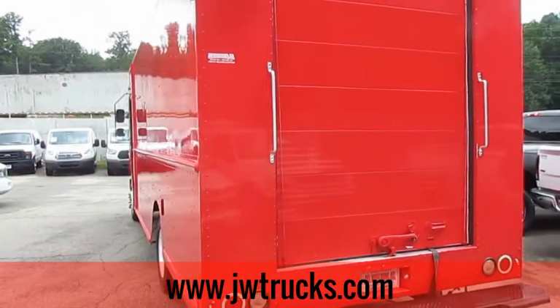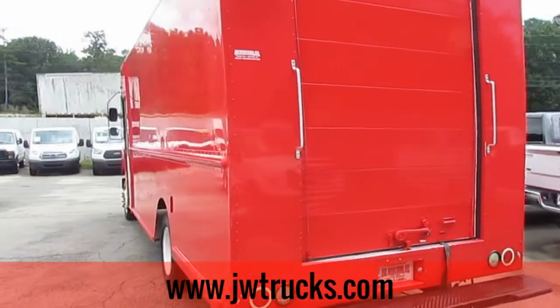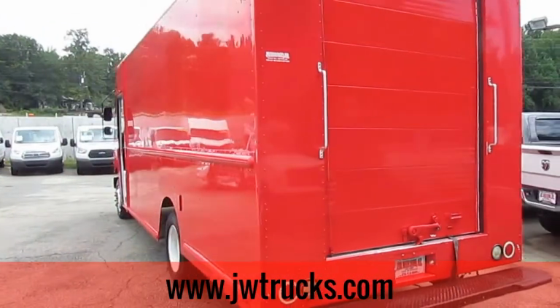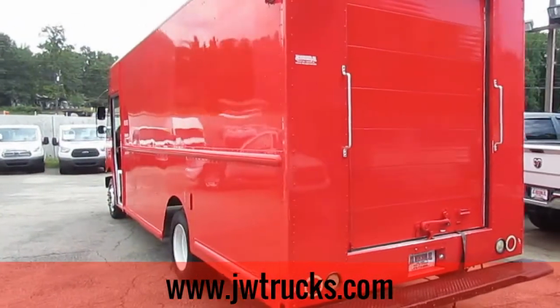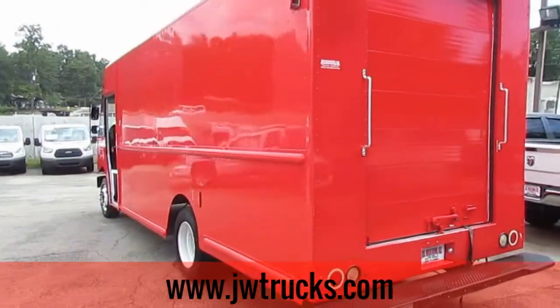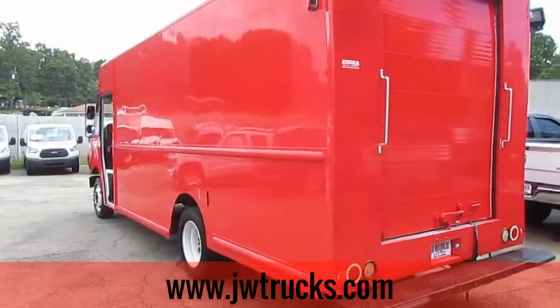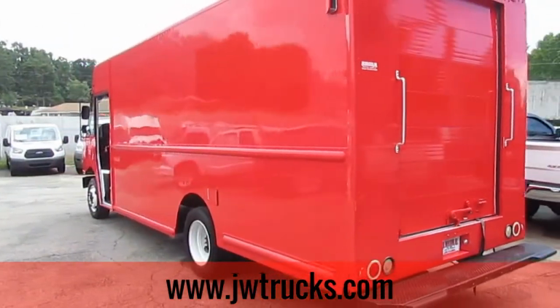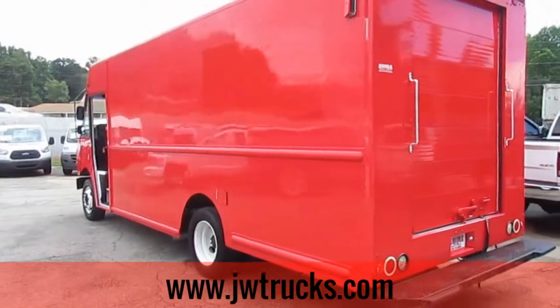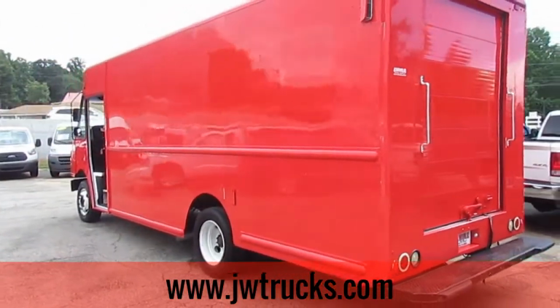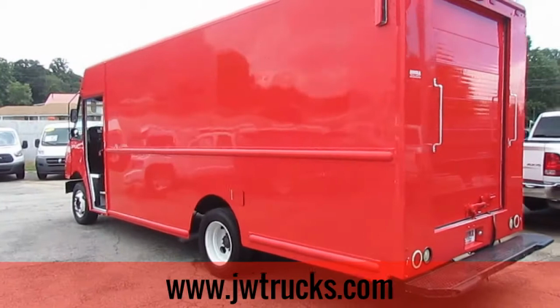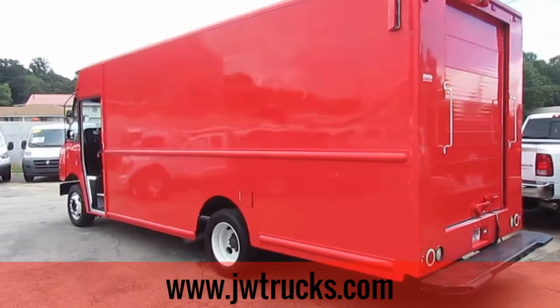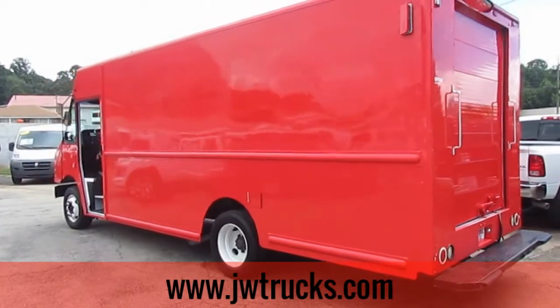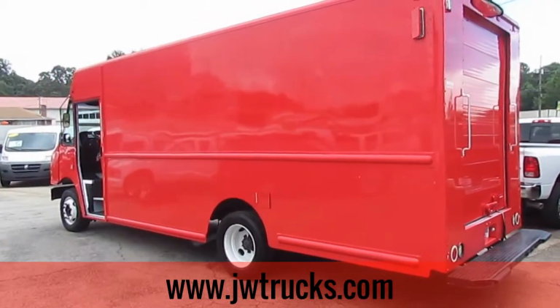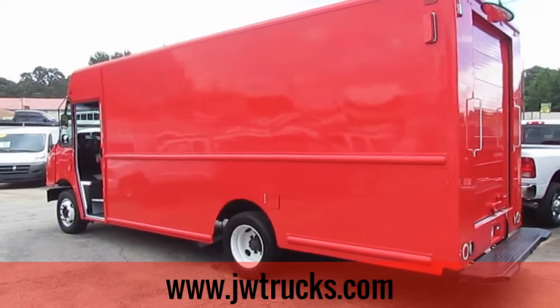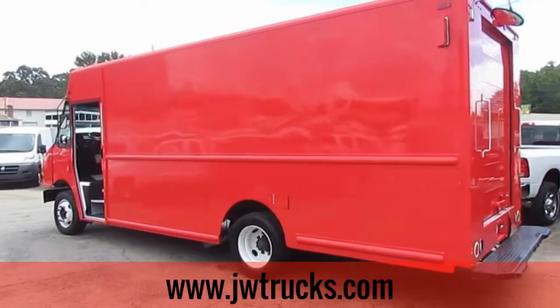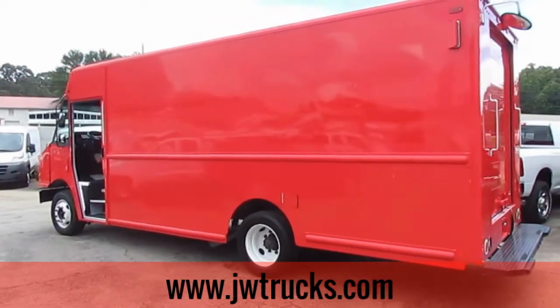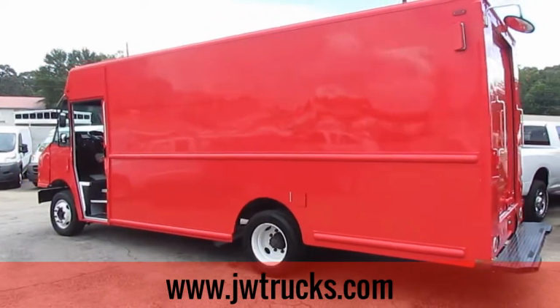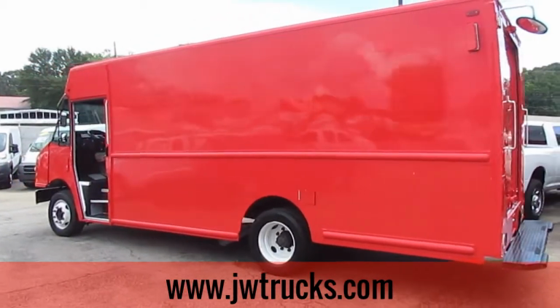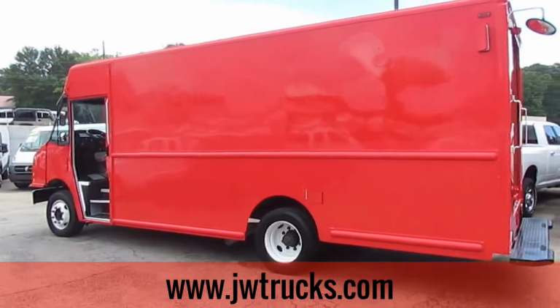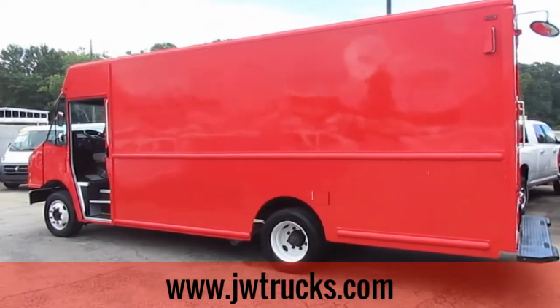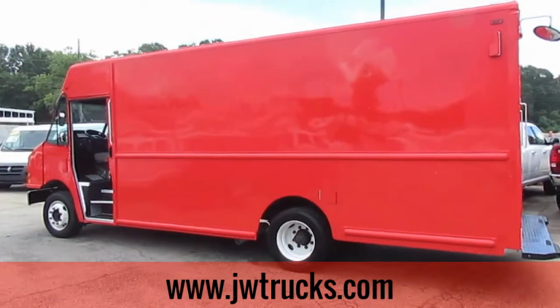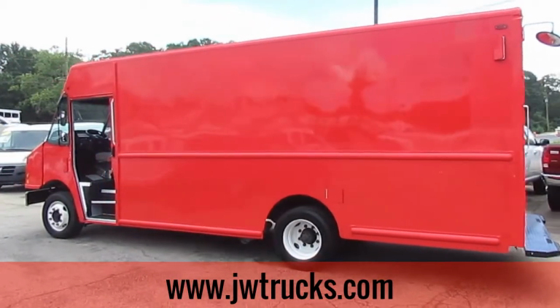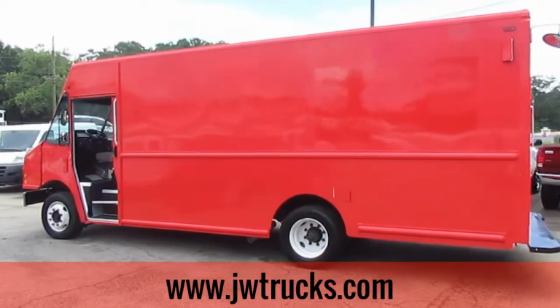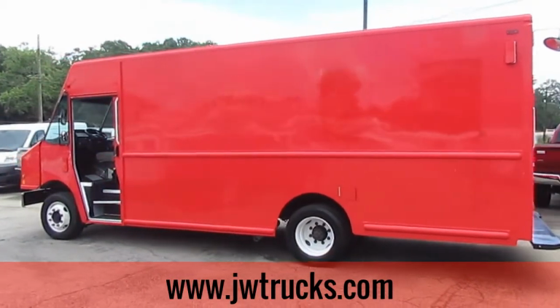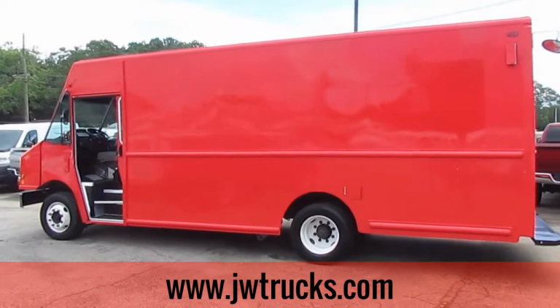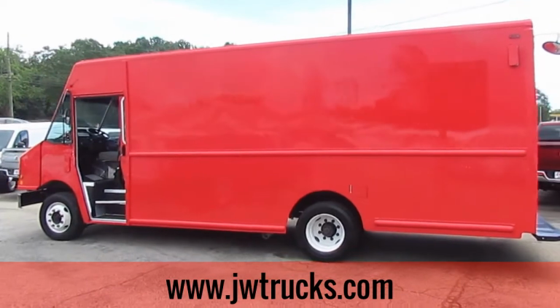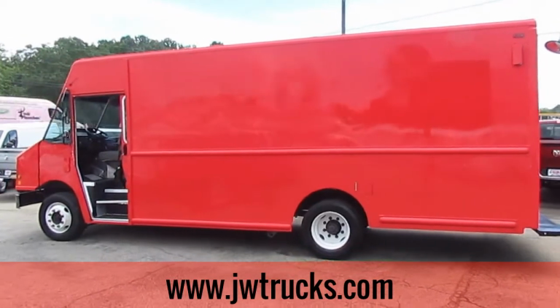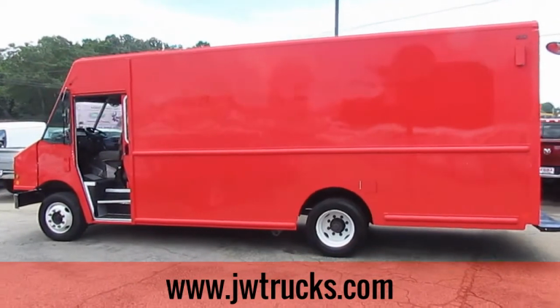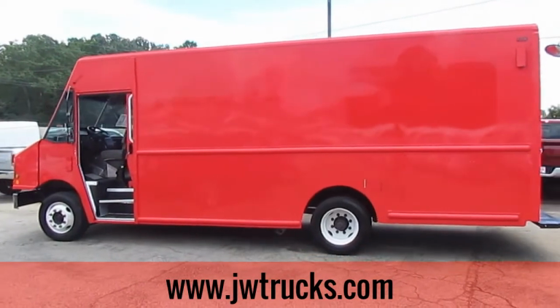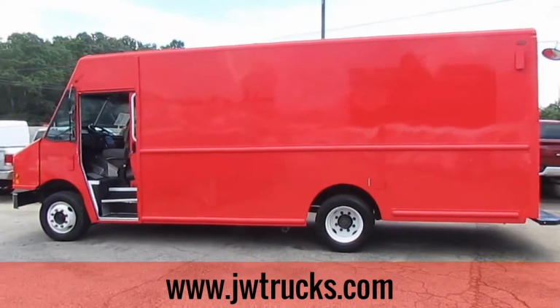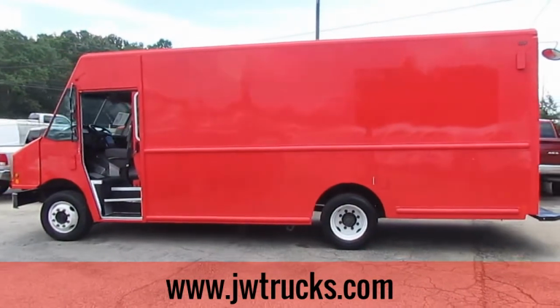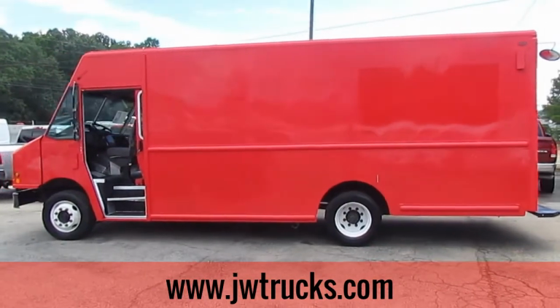Check this truck out in person — come on down to 5000 Nelson Brogdon Blvd in Sugar Hill, Georgia. You can always get us on our website JWTrucks.com, check out the full inventory, and sign up for financing.